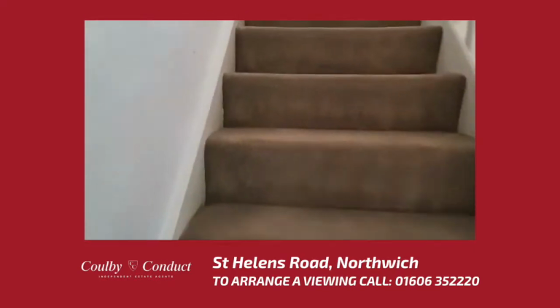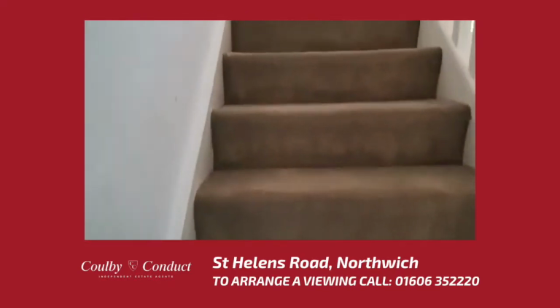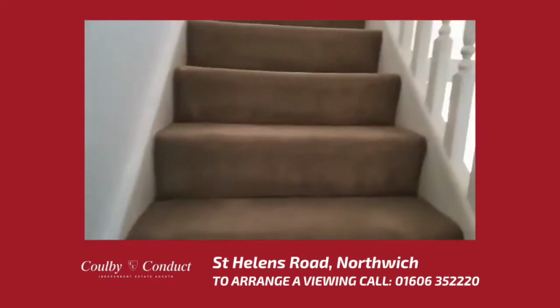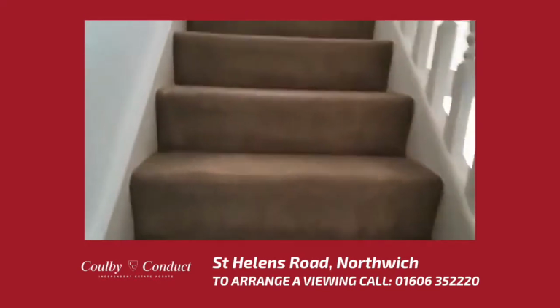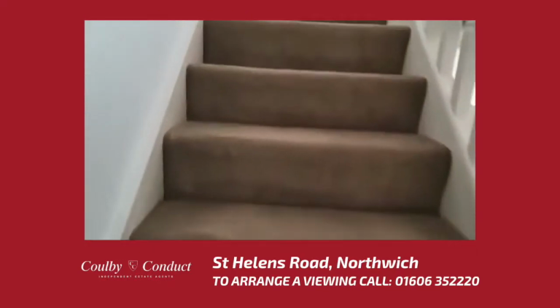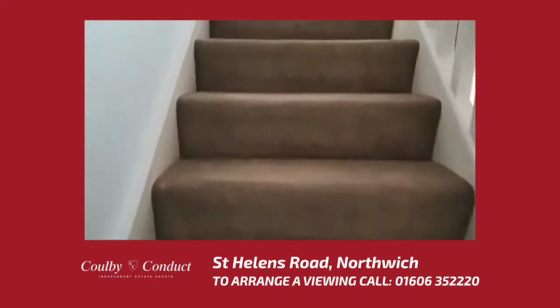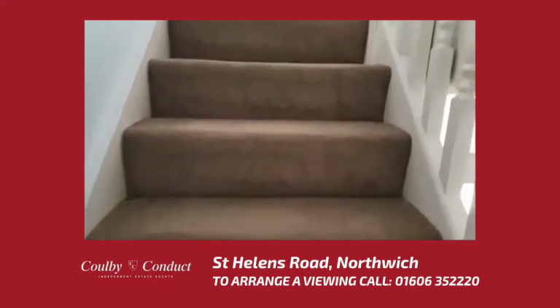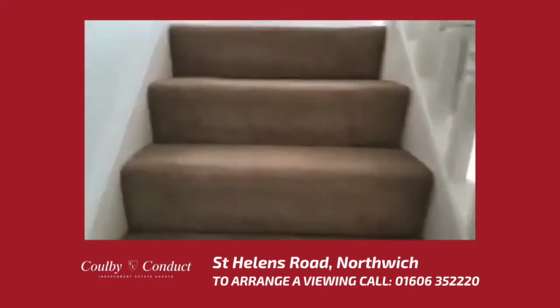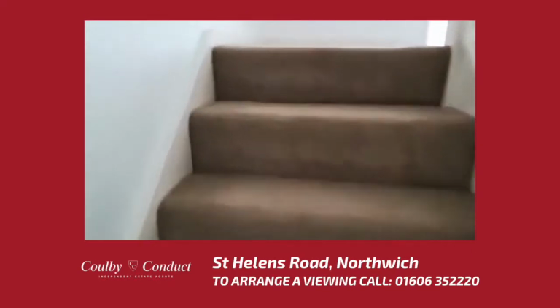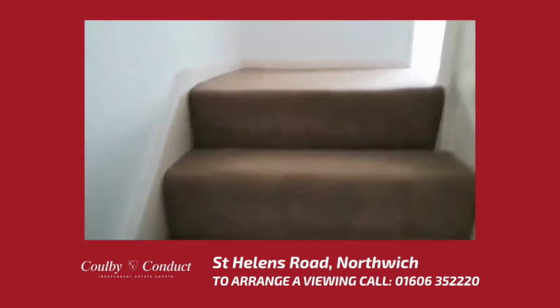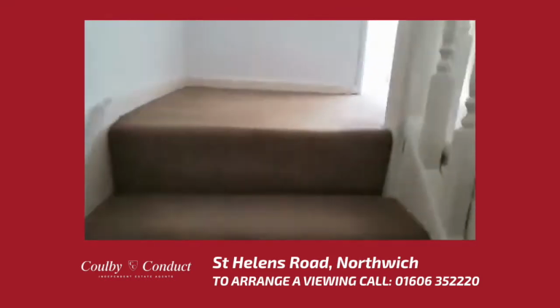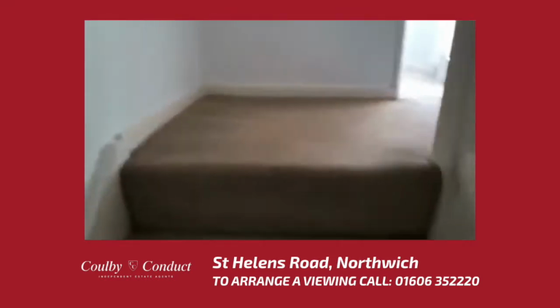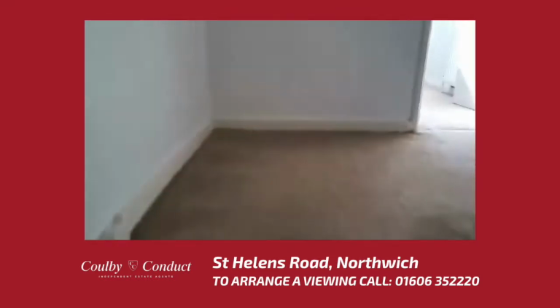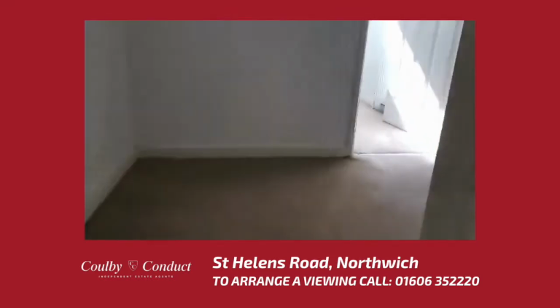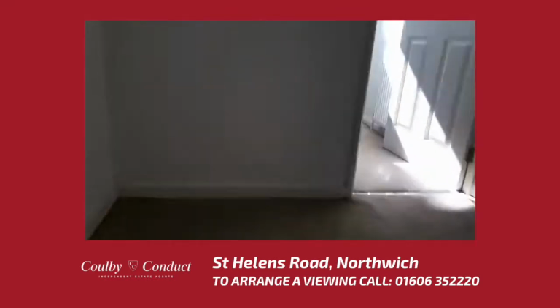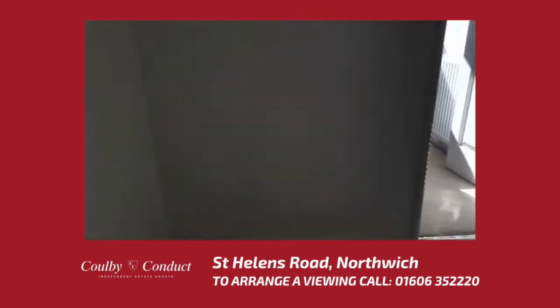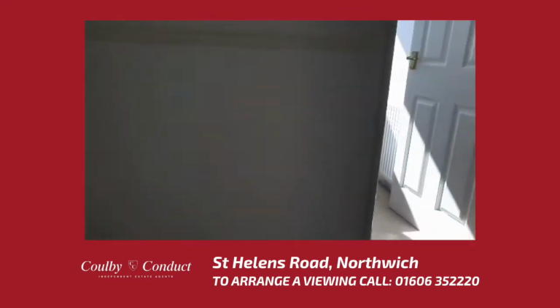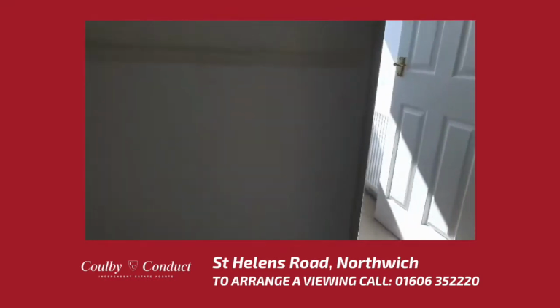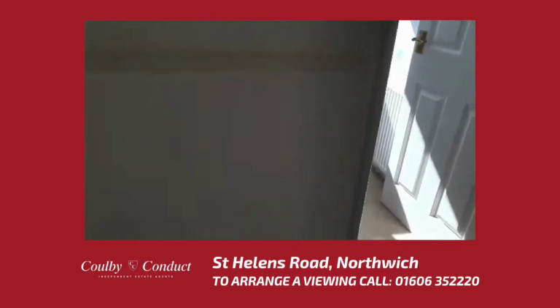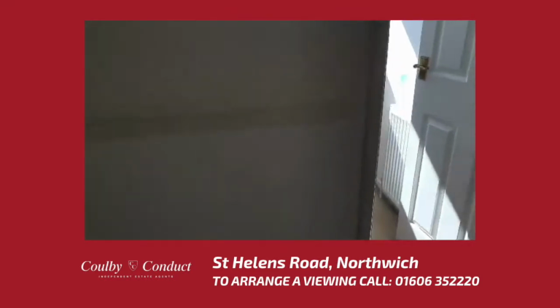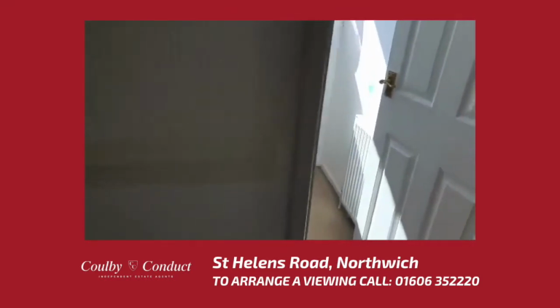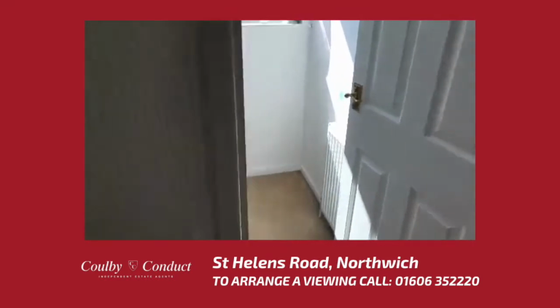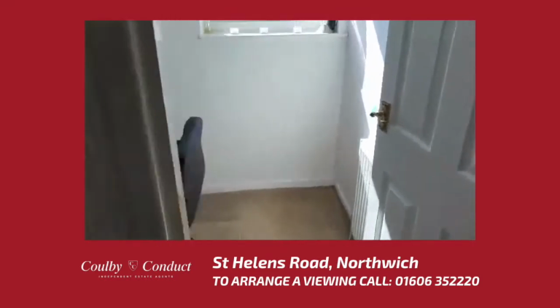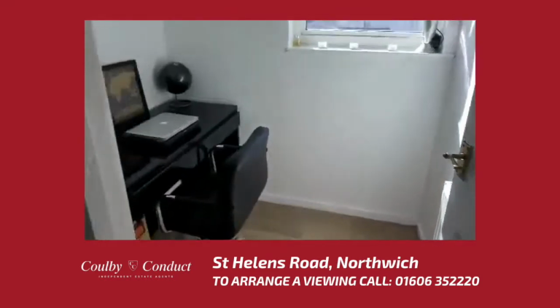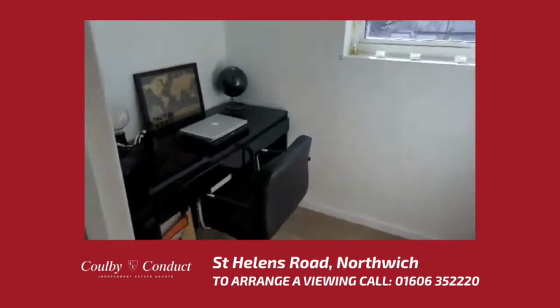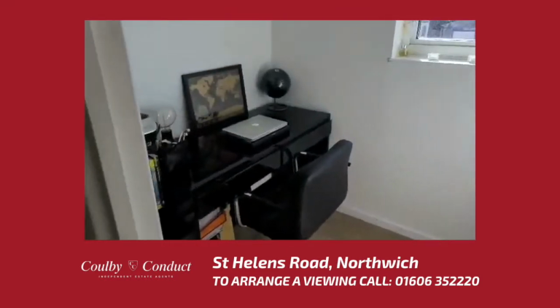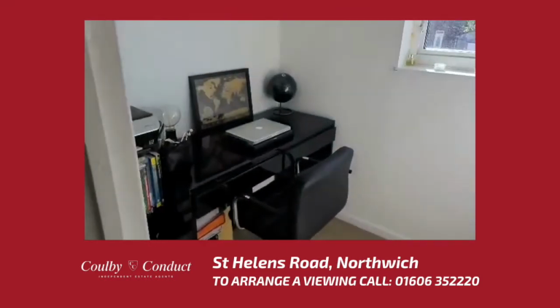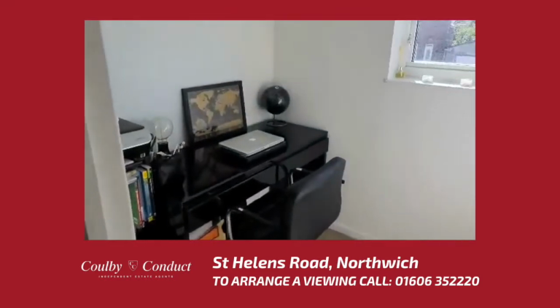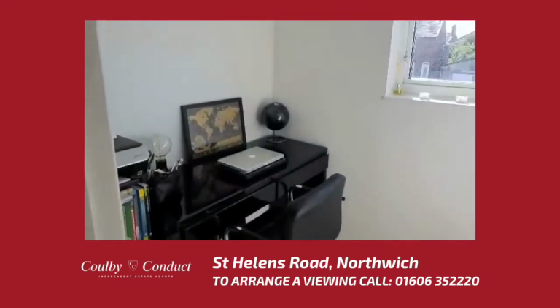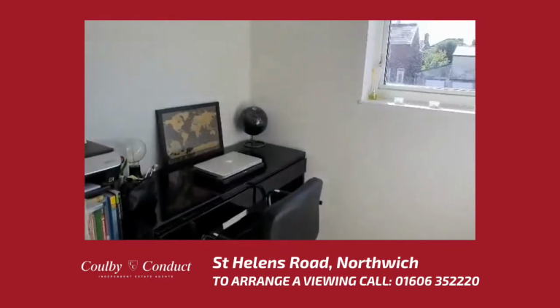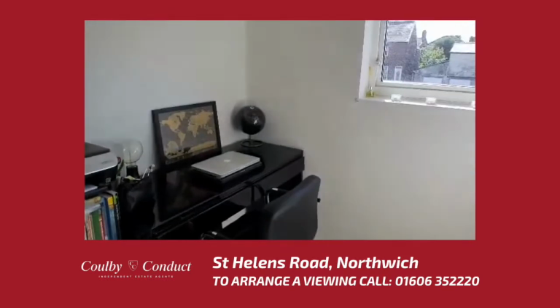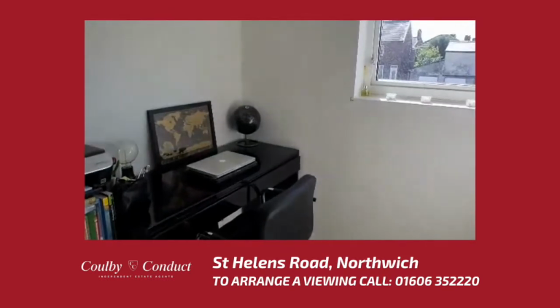To the top of the landing we find bedroom three, which is currently used as a home office.